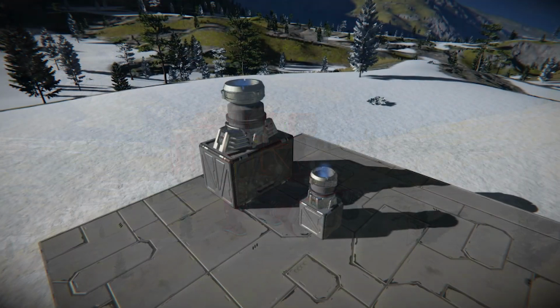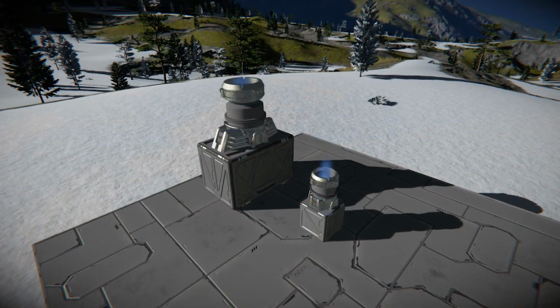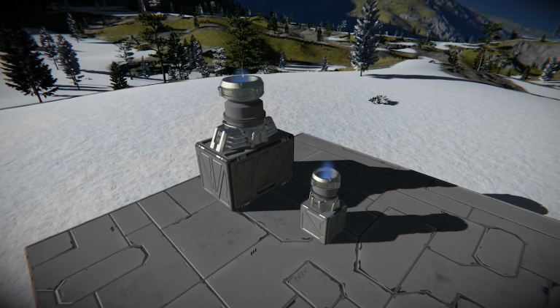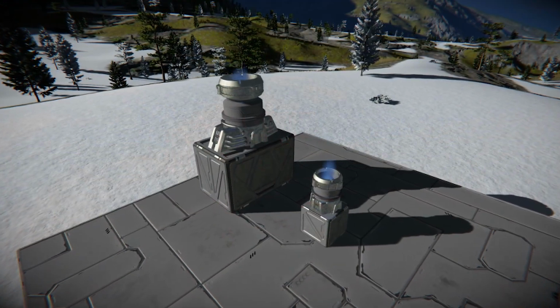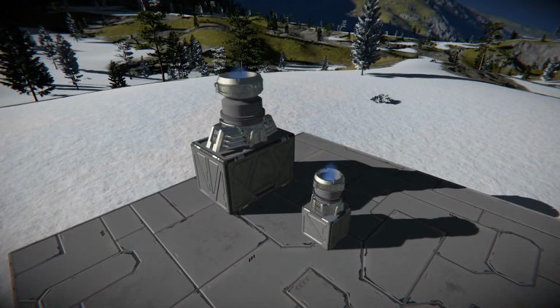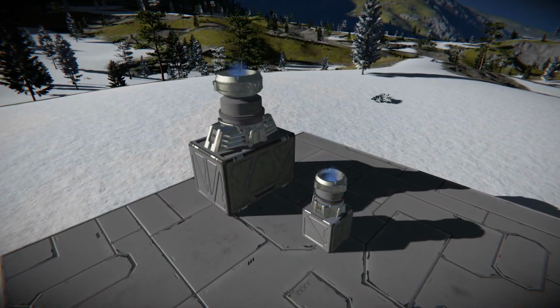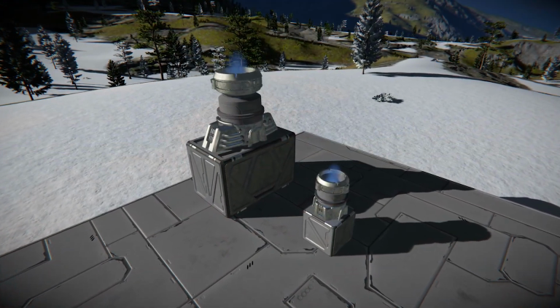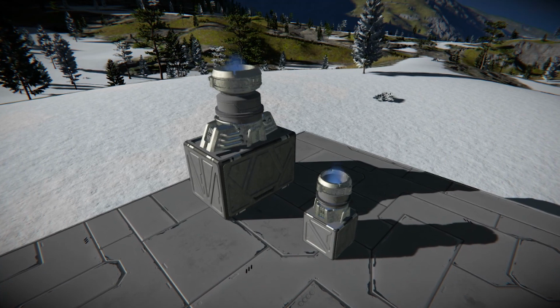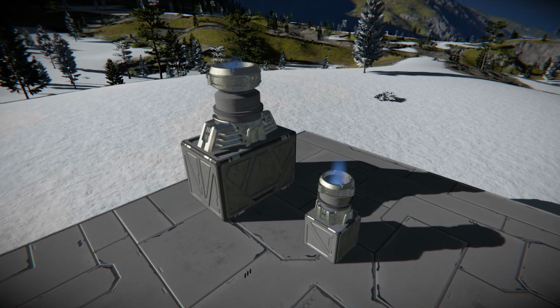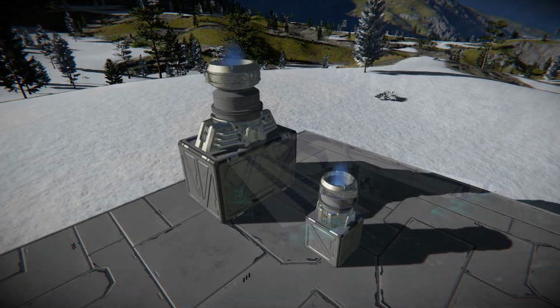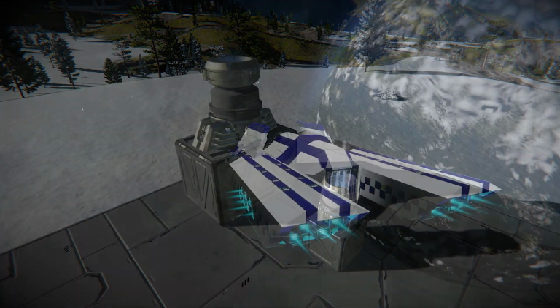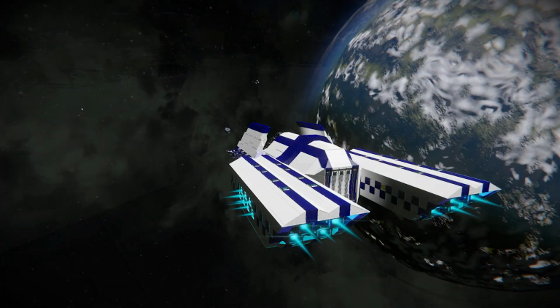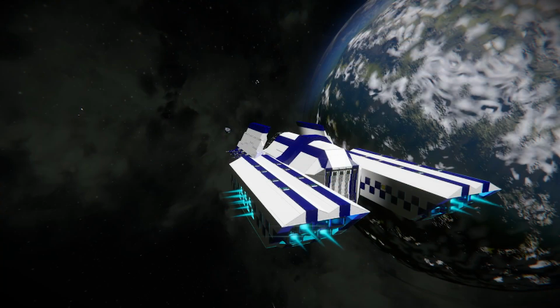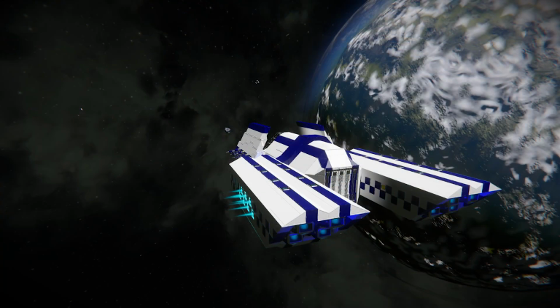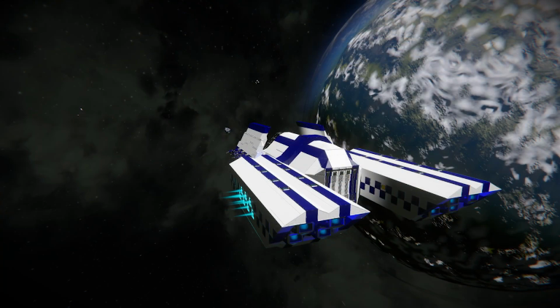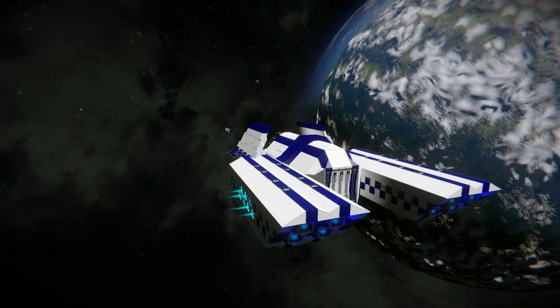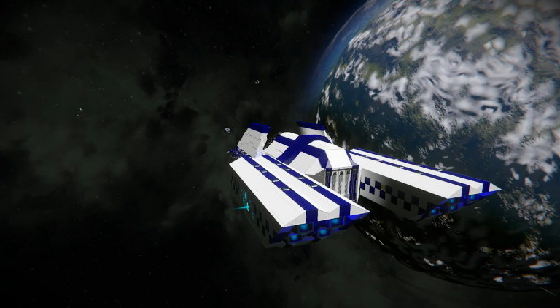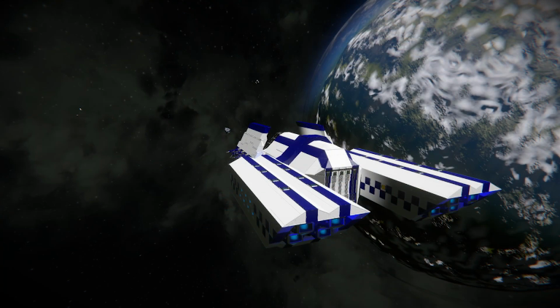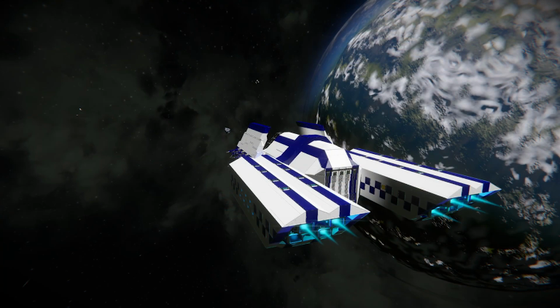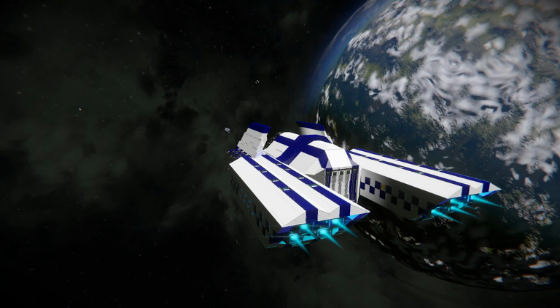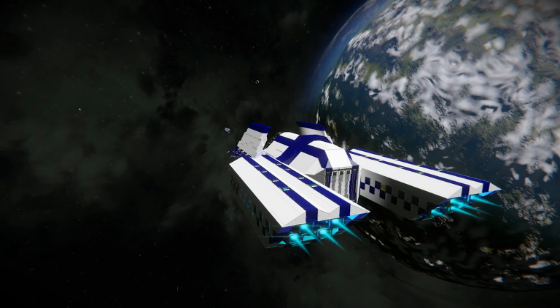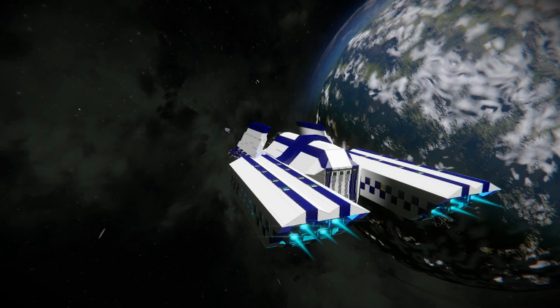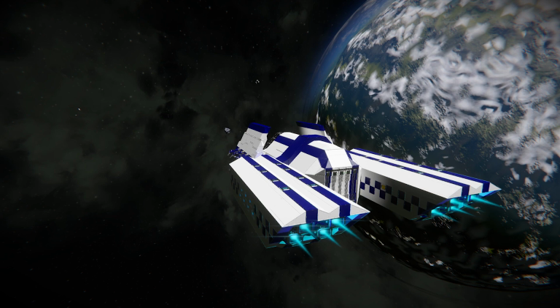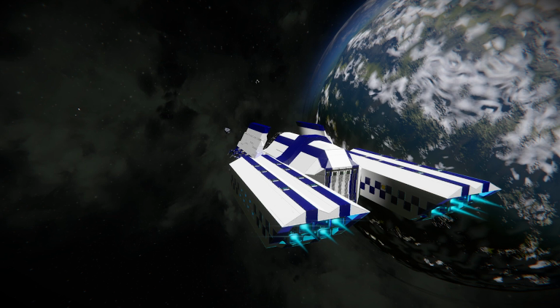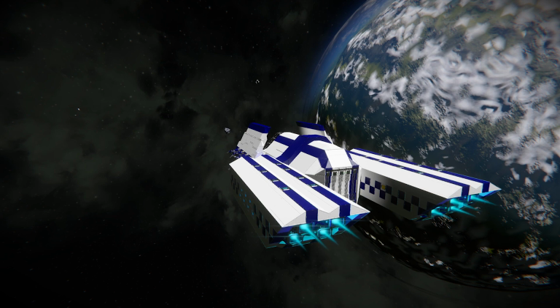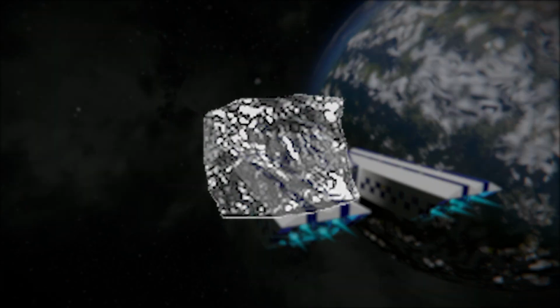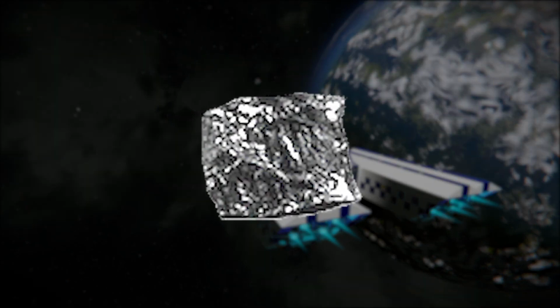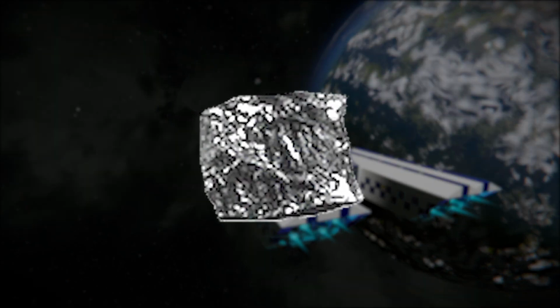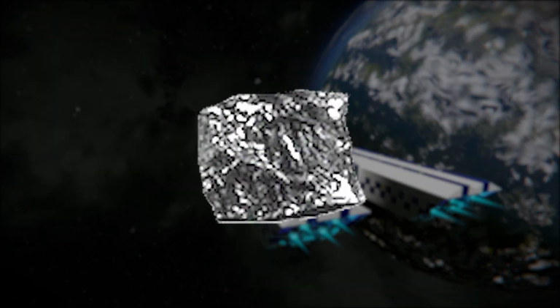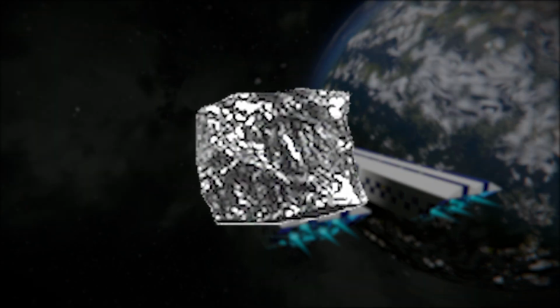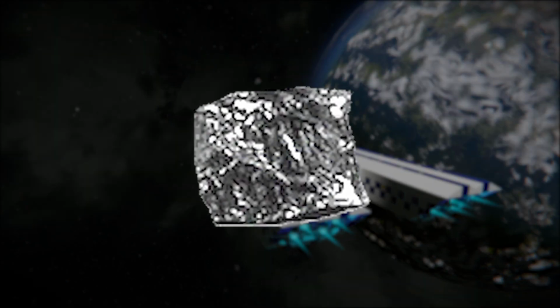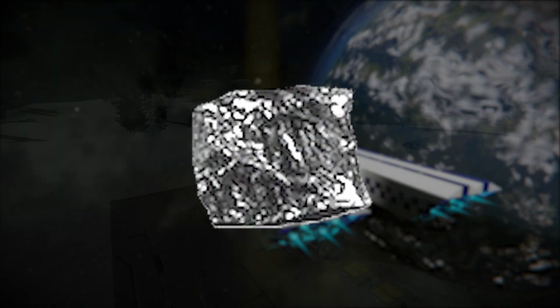Ionic thrusters are the opposite to atmospheric thrusters as they're designed to work in space. They are less powerful than atmospheric thrusters, but that doesn't matter as much since you're in space, and they require end-game resources such as platinum, which can only be found on moons and asteroids.